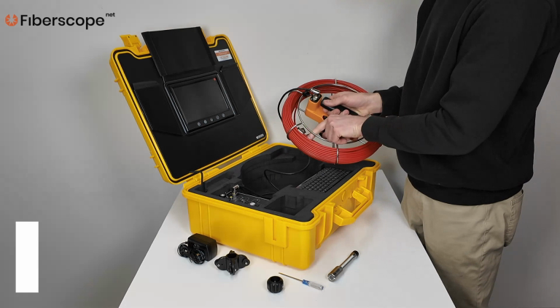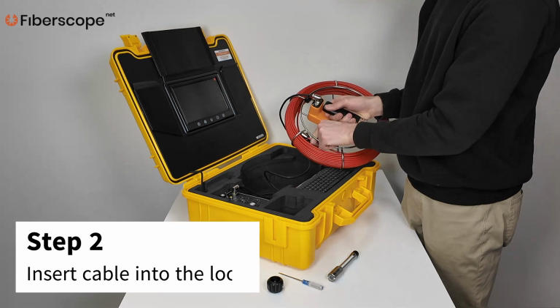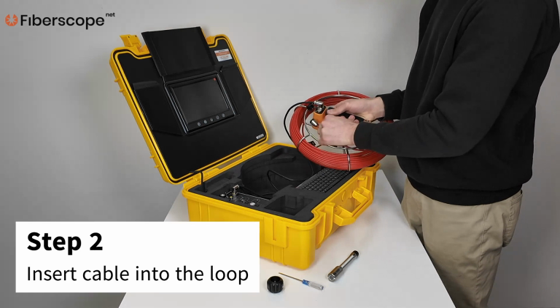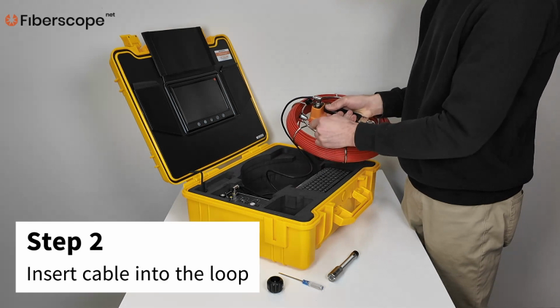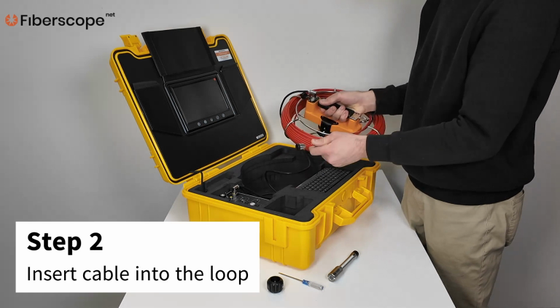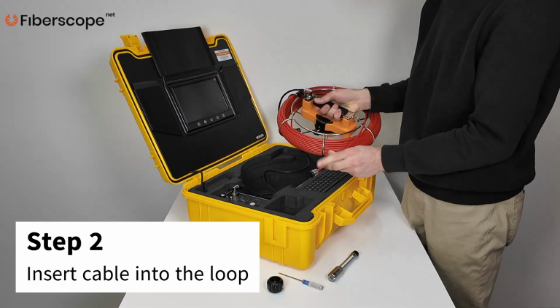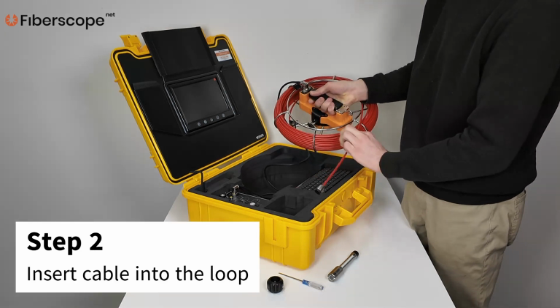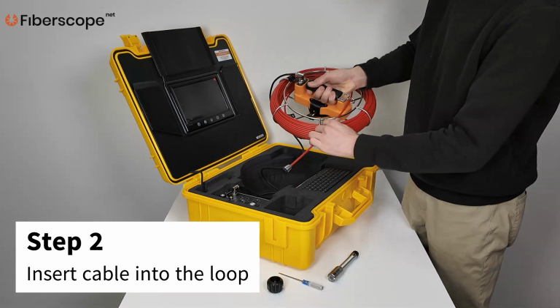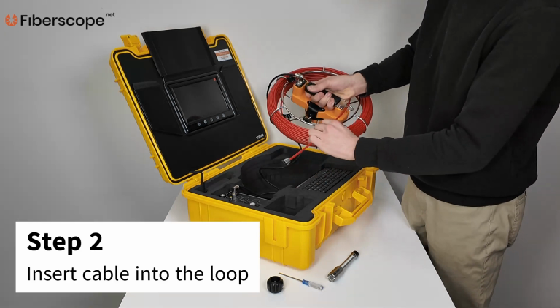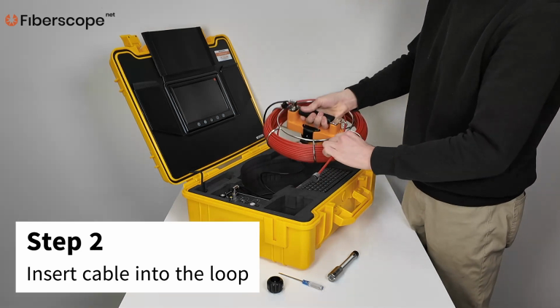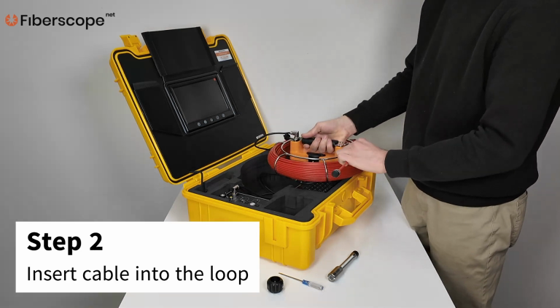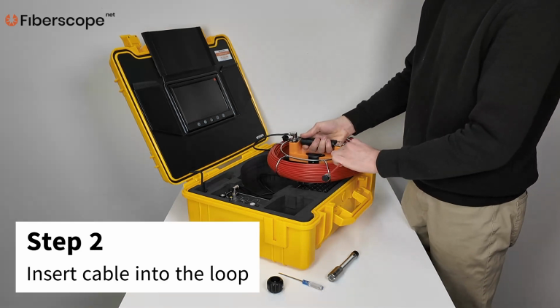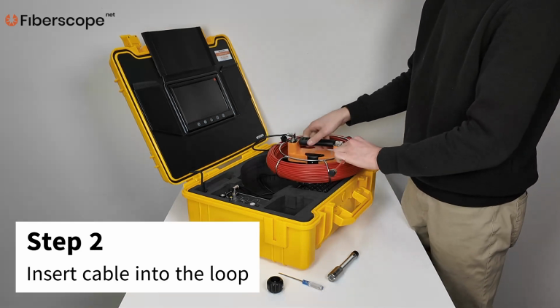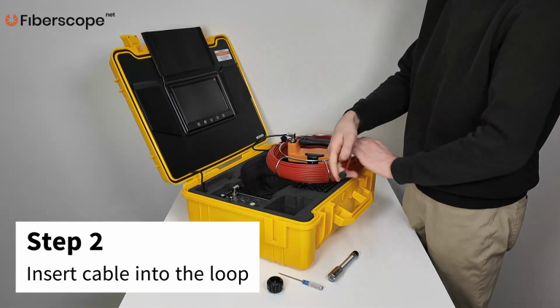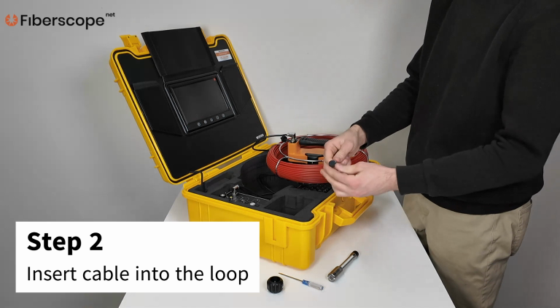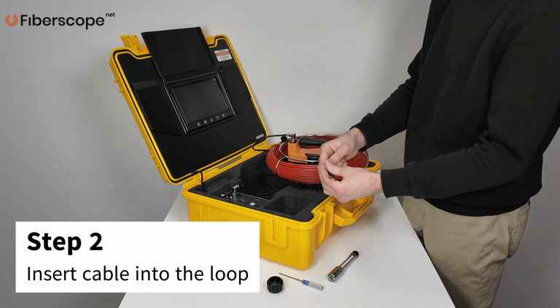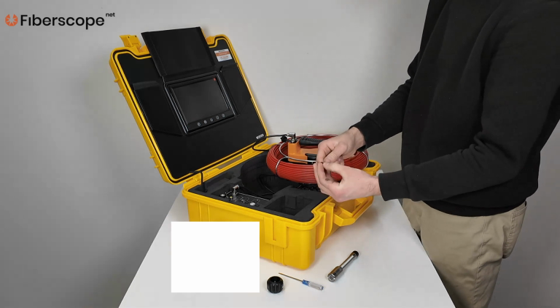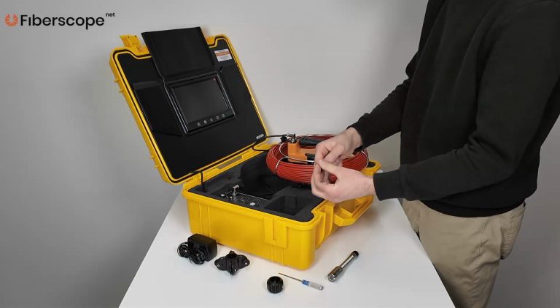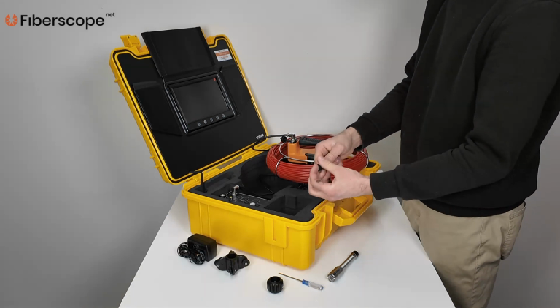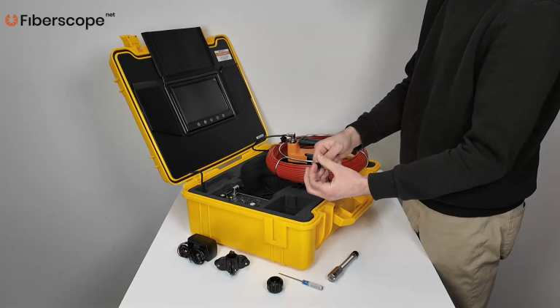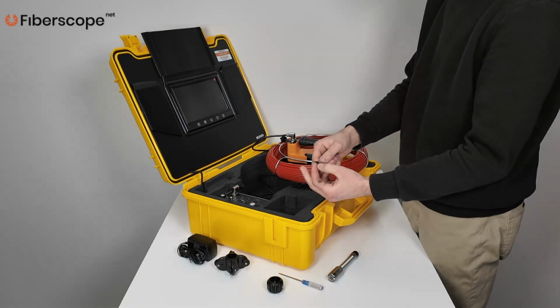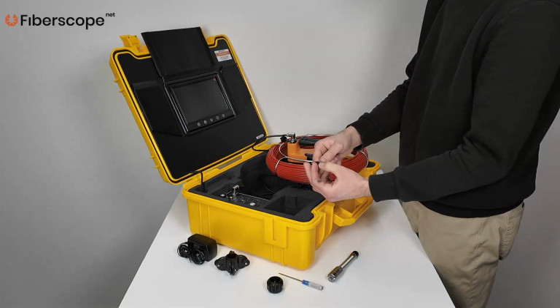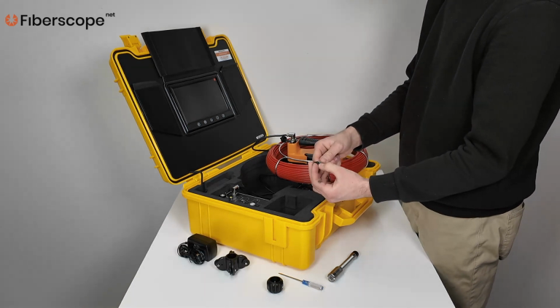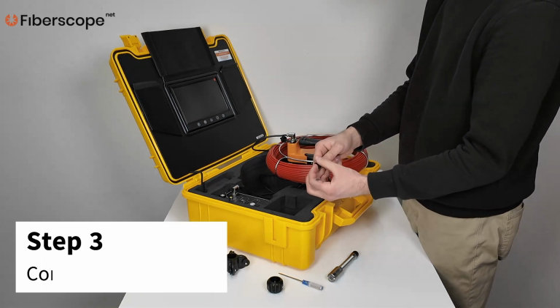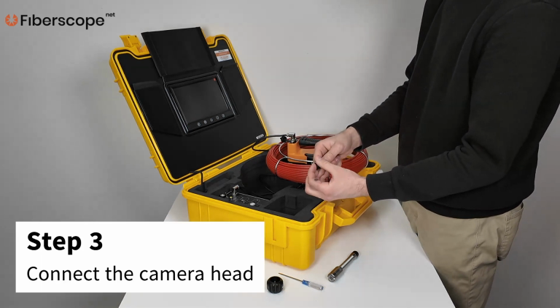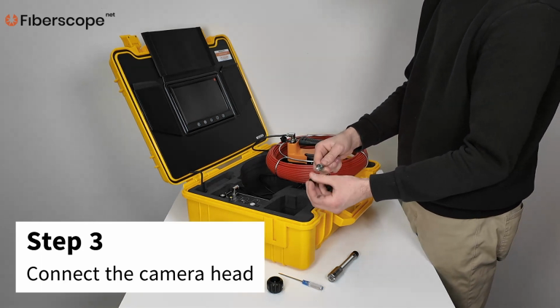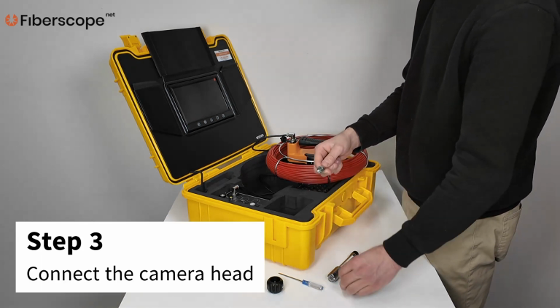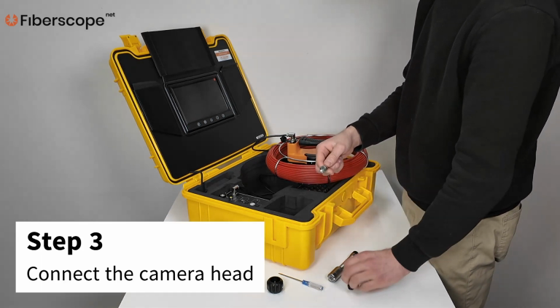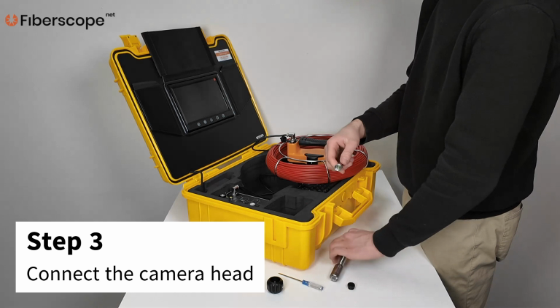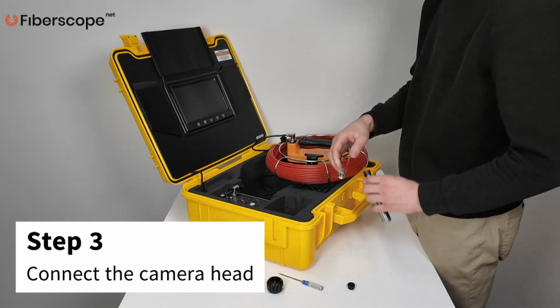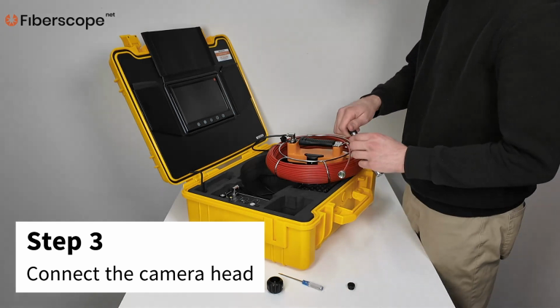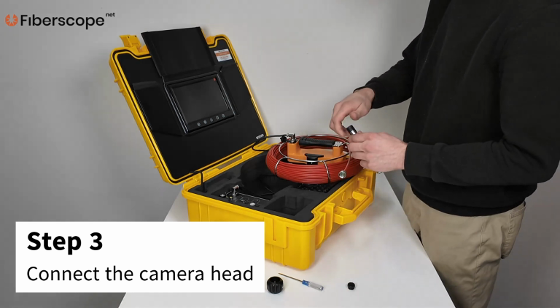Step 2: Insert the push cable into the metal loop. Step 3: Connect the desired camera head to the reel.